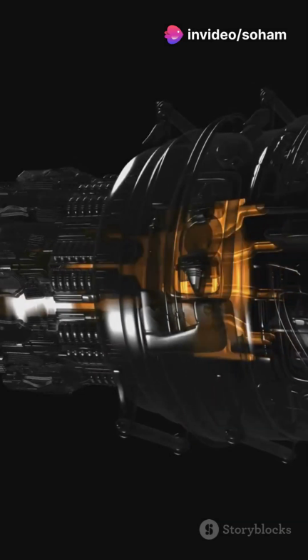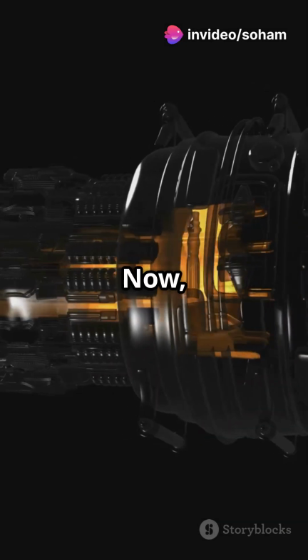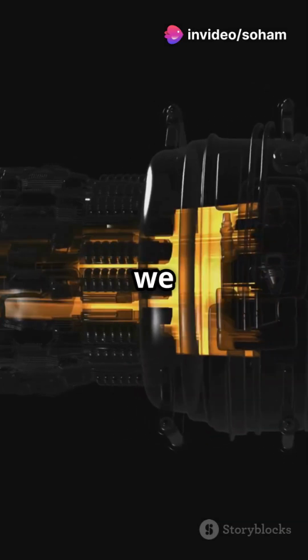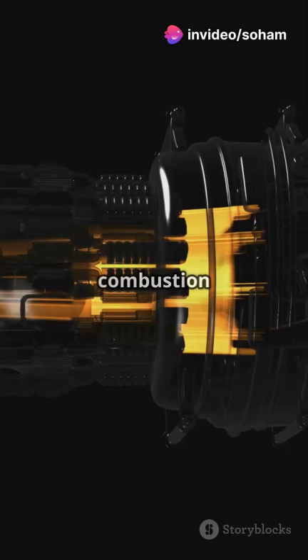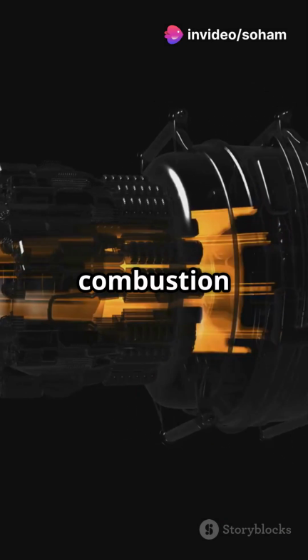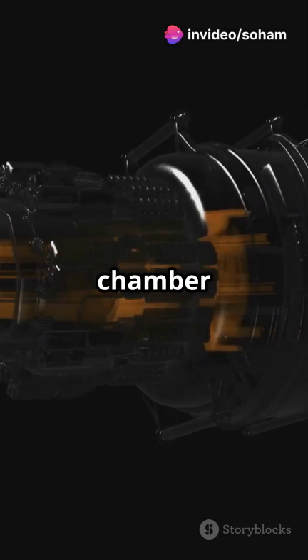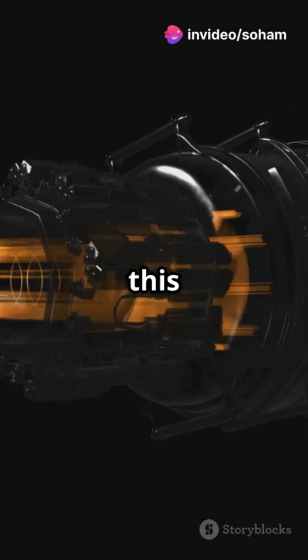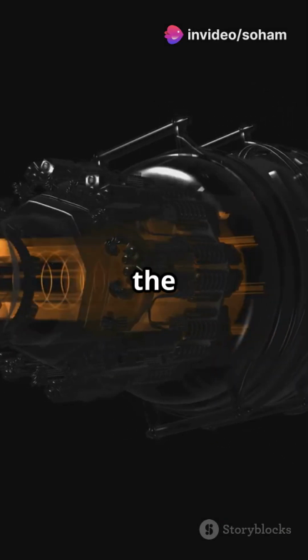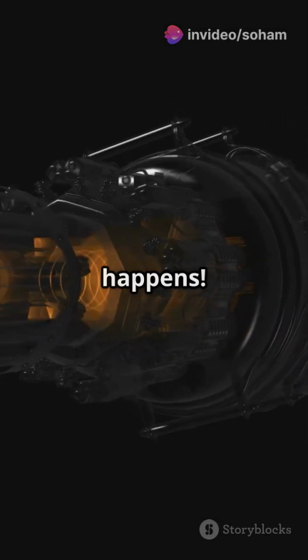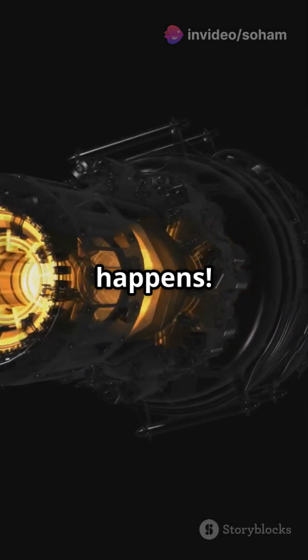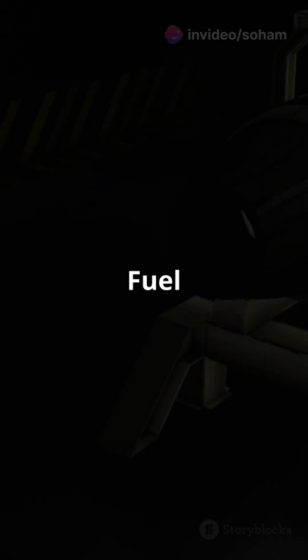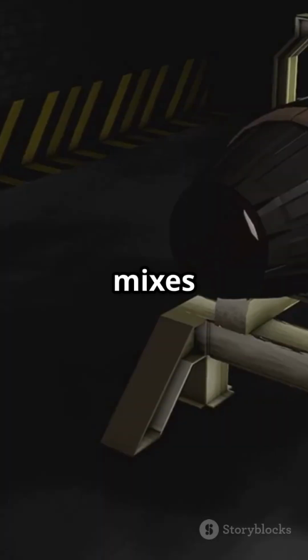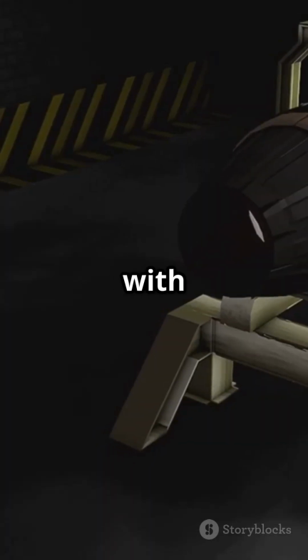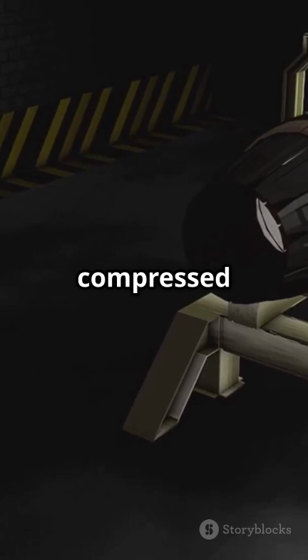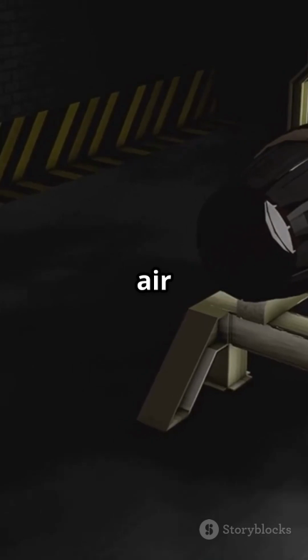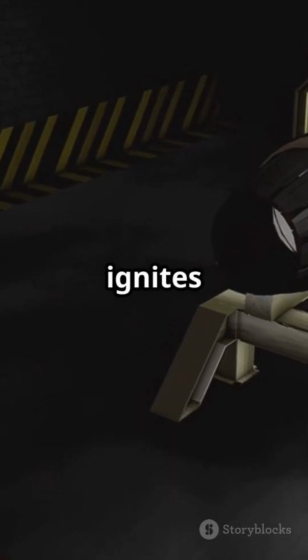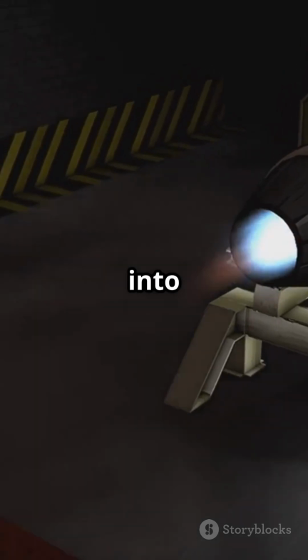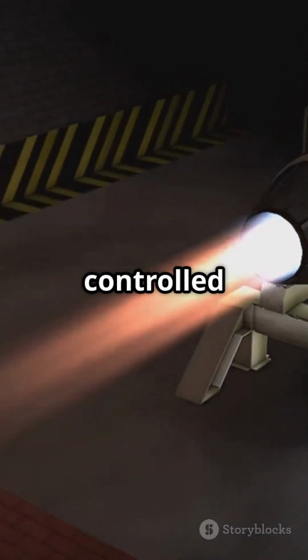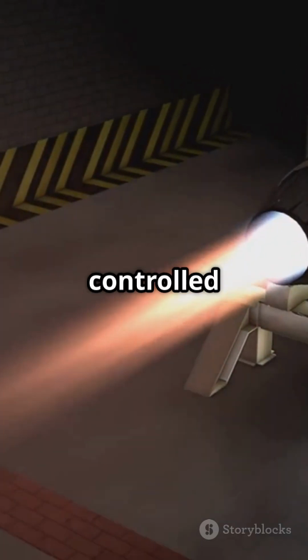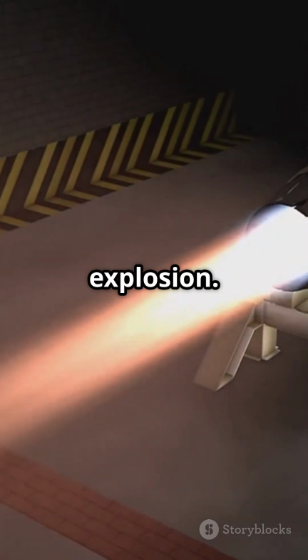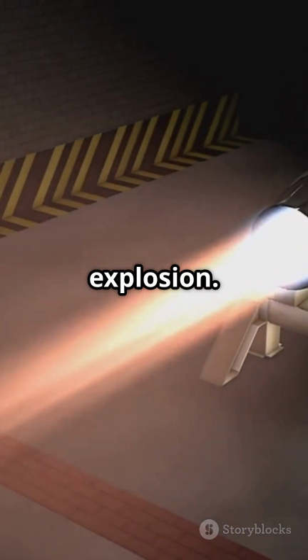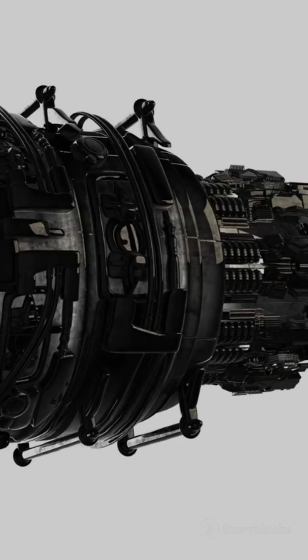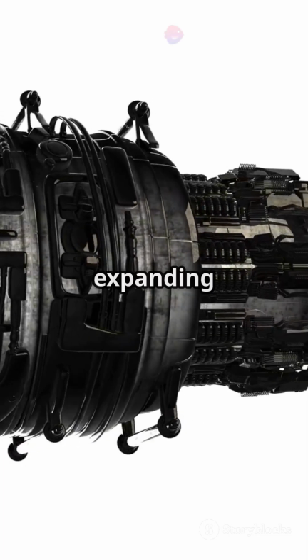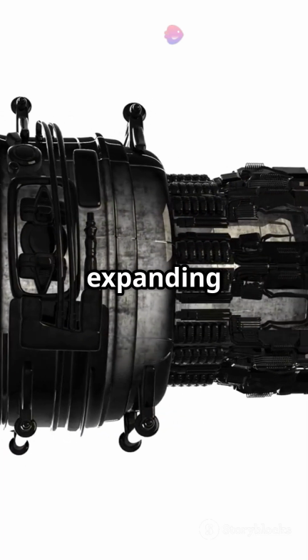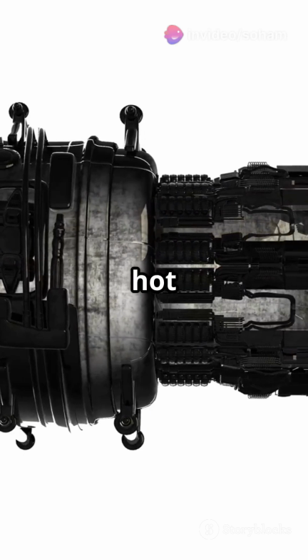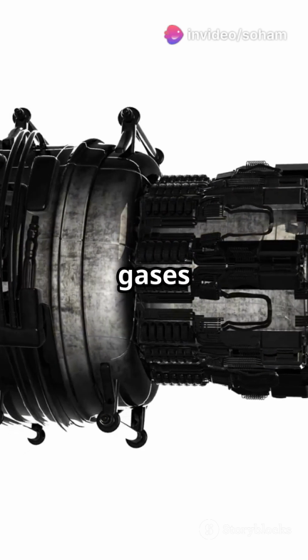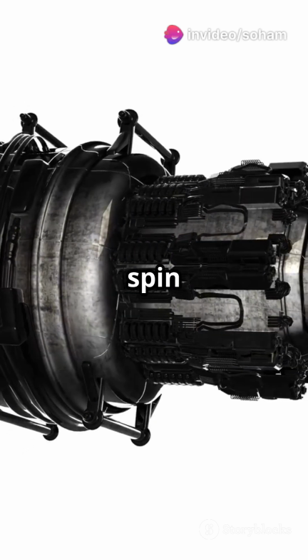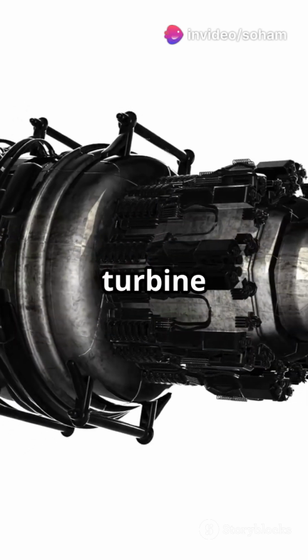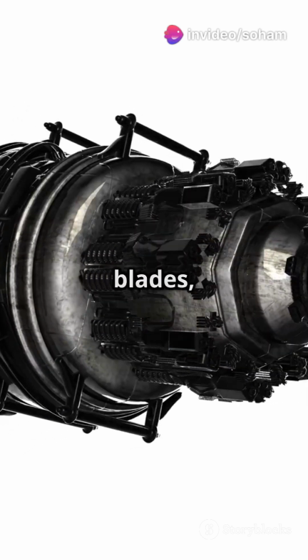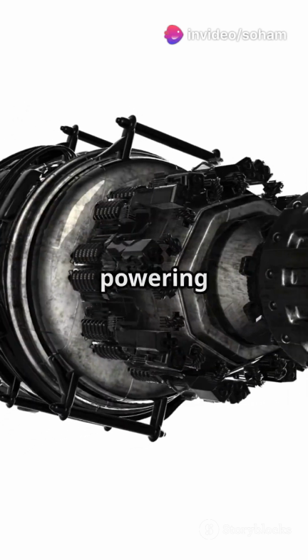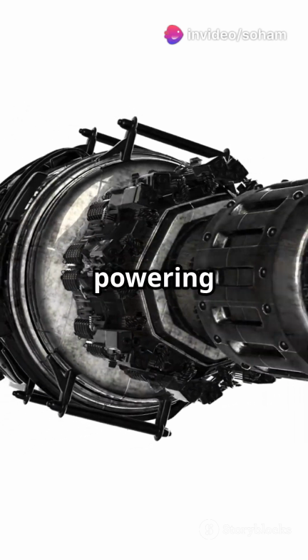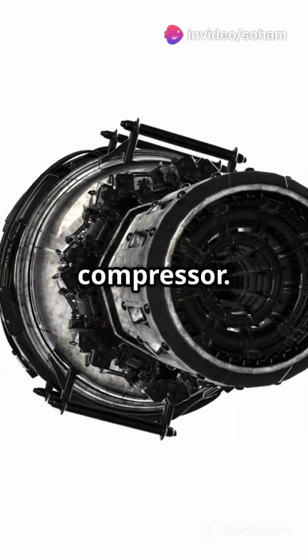Now we enter the combustion chamber. This is where the magic happens. Fuel mixes with compressed air and ignites into a controlled explosion. The expanding hot gases spin the turbine blades, powering the compressor.